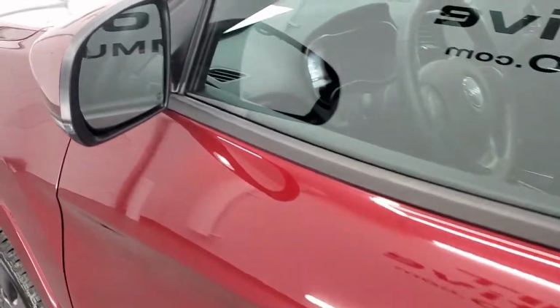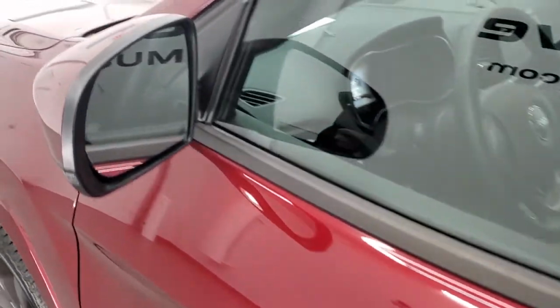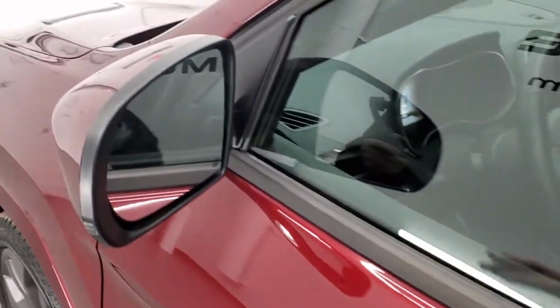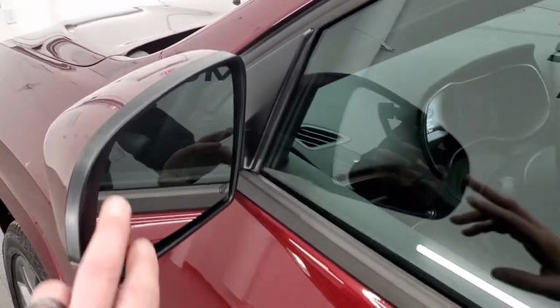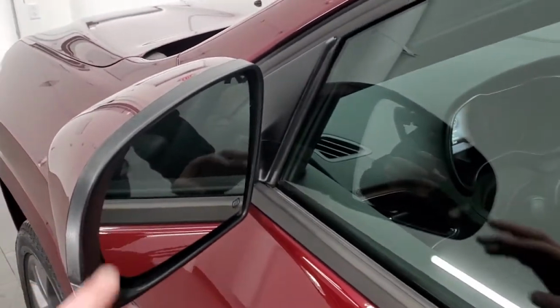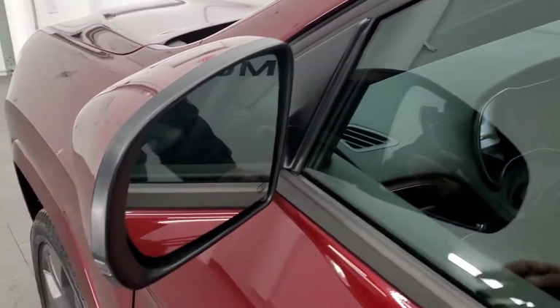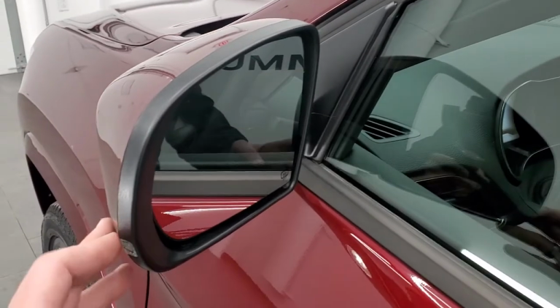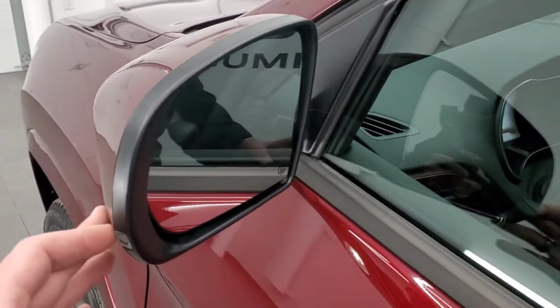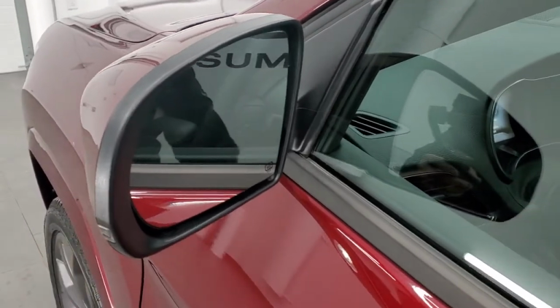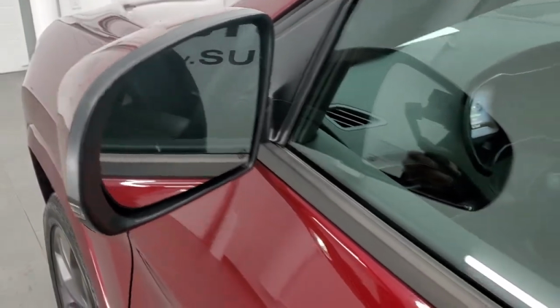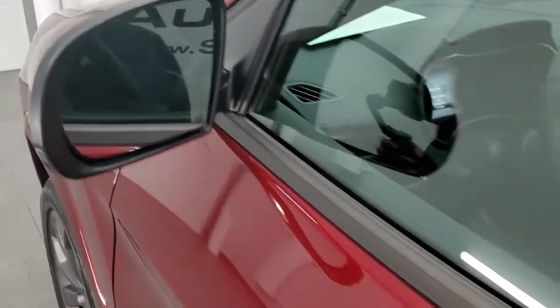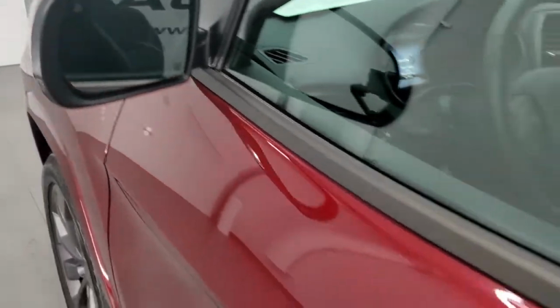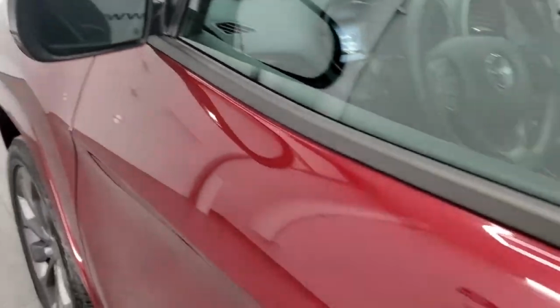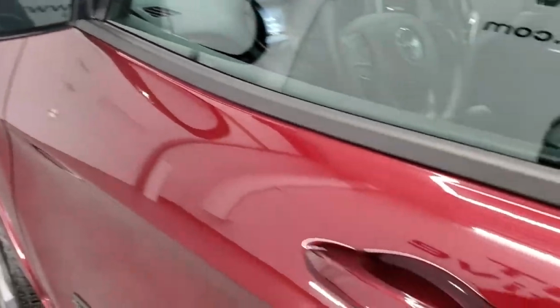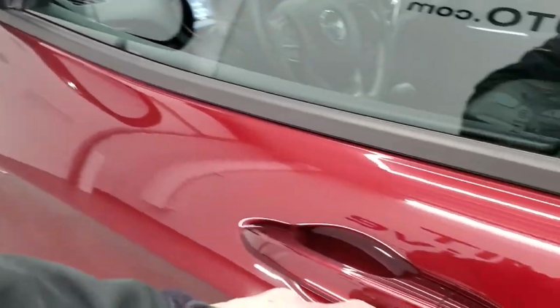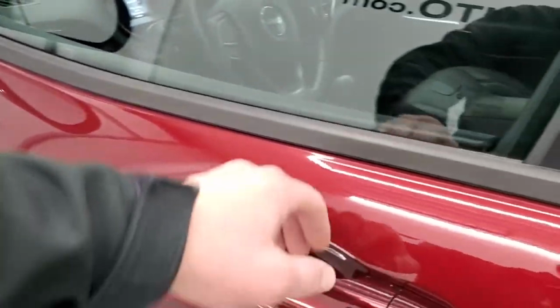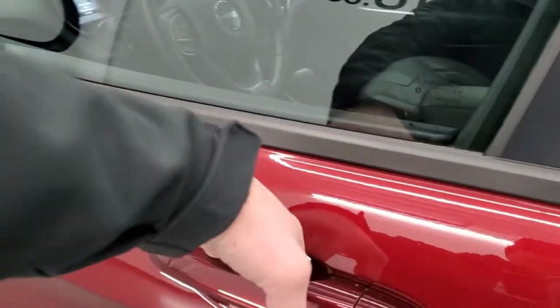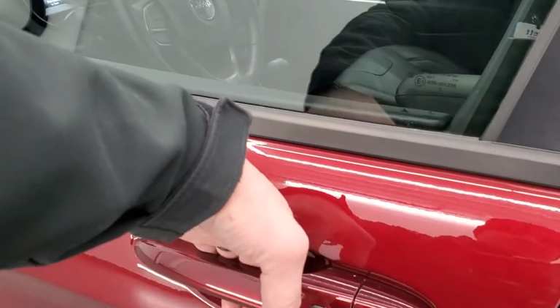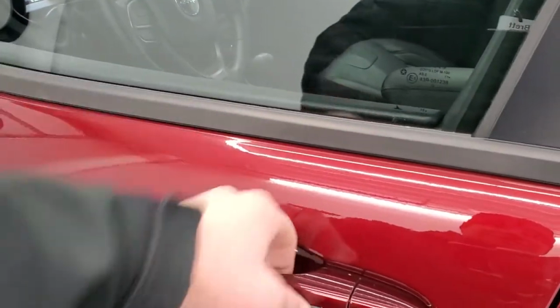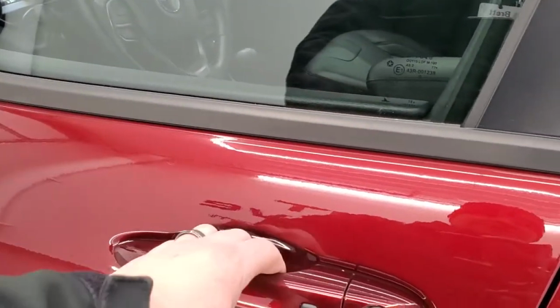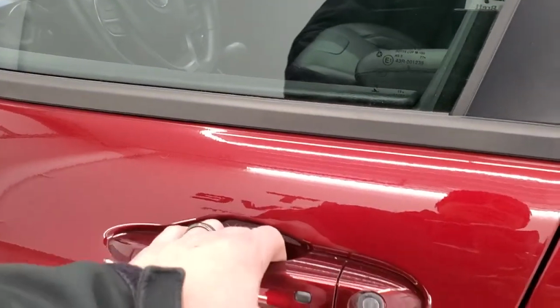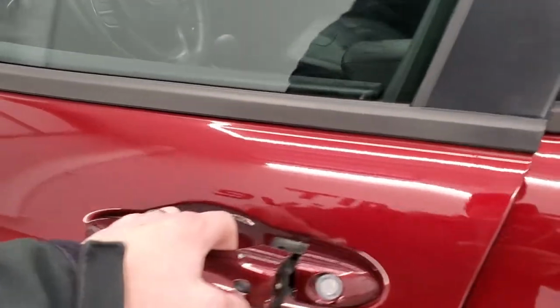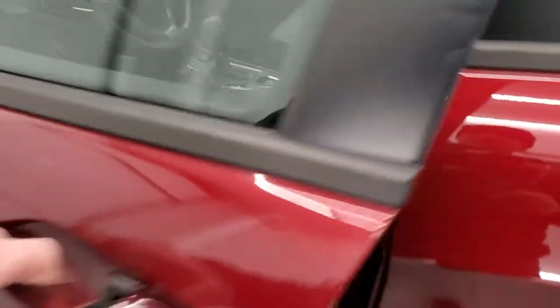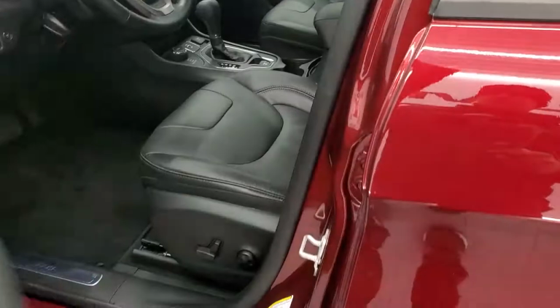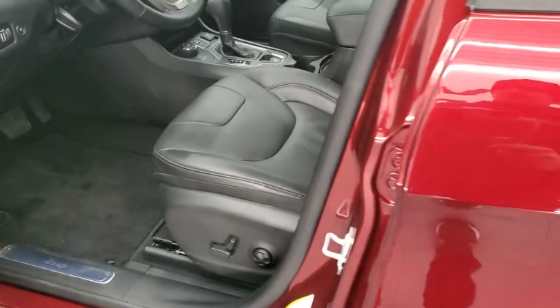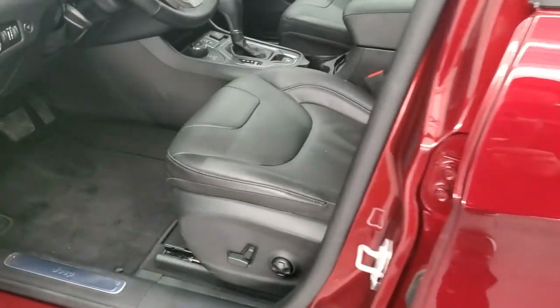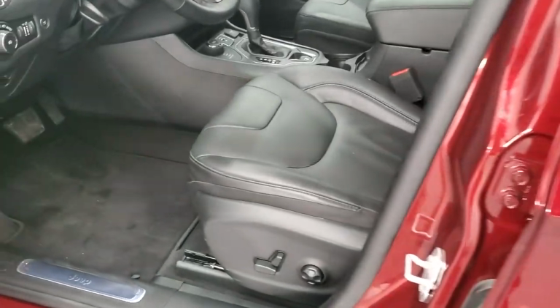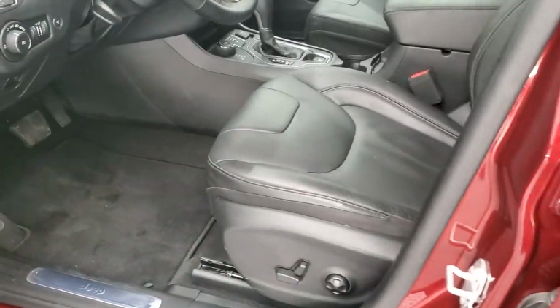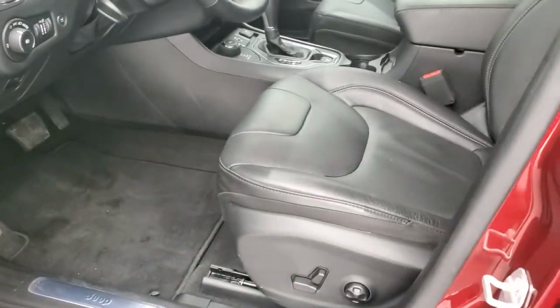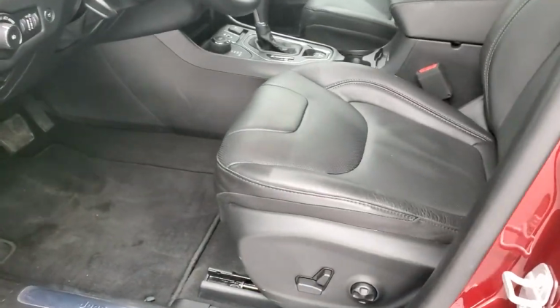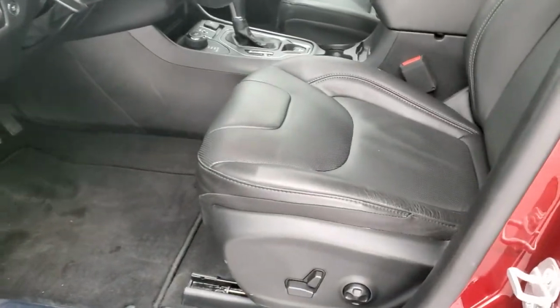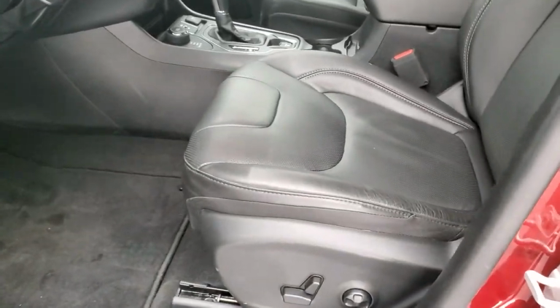It has heated mirrors, built-in directional signals, blind spot mirrors, and an enter-and-go system — you just have to have the key fob in your pocket, put your hand in there, and it'll automatically unlock.